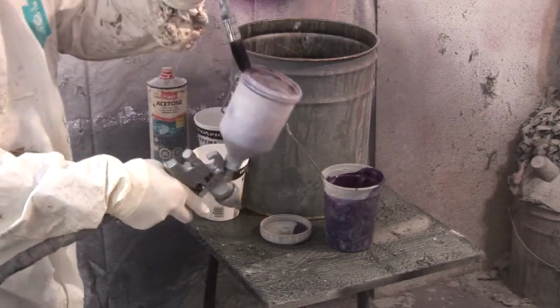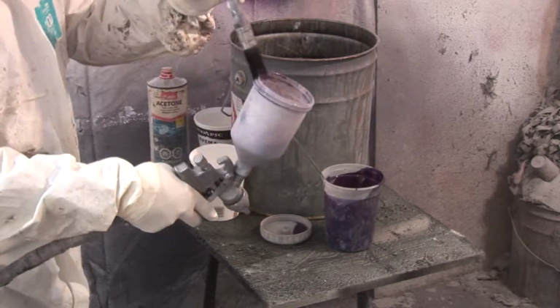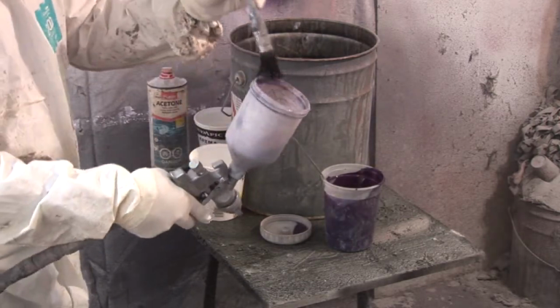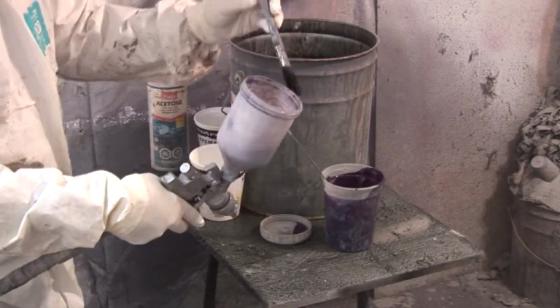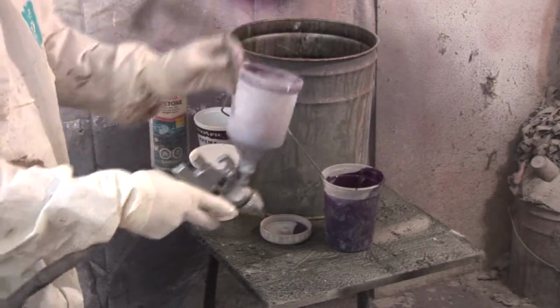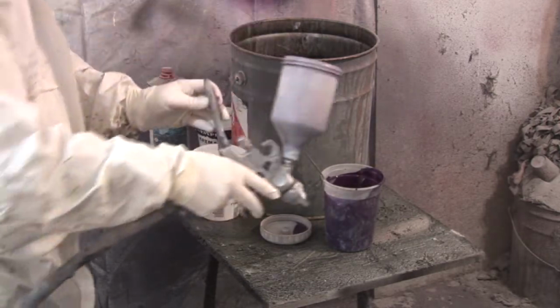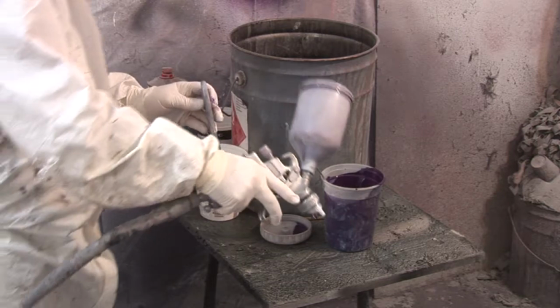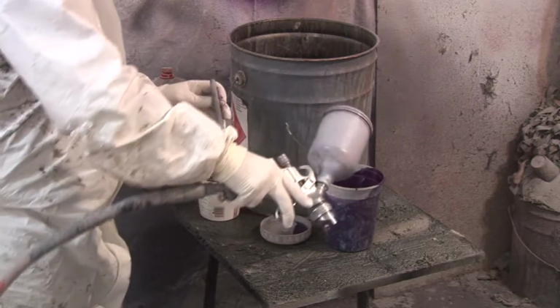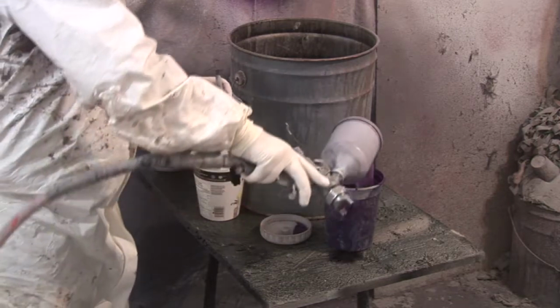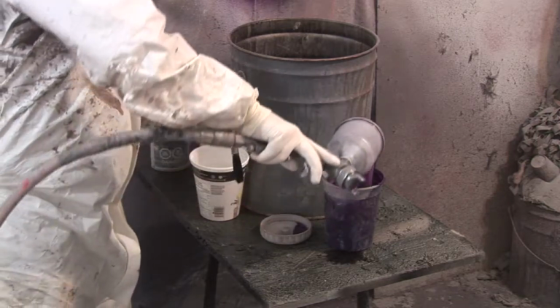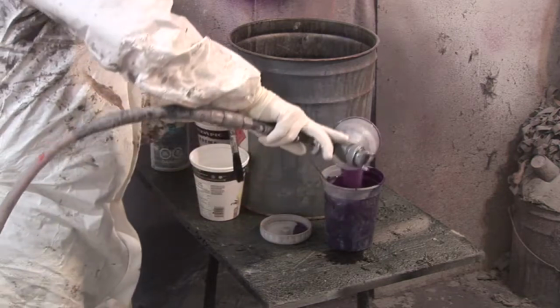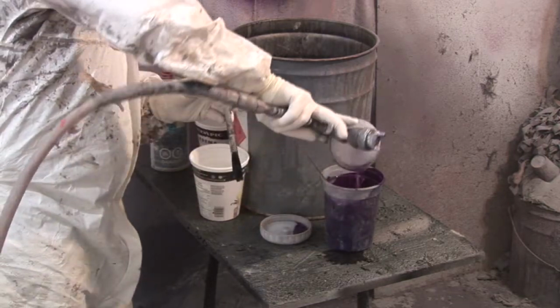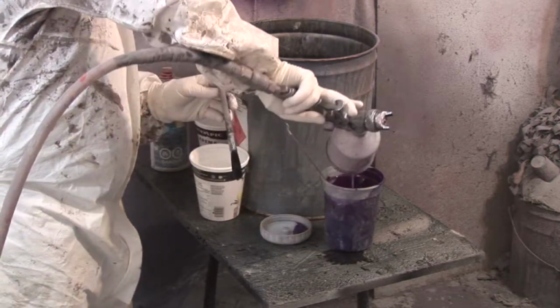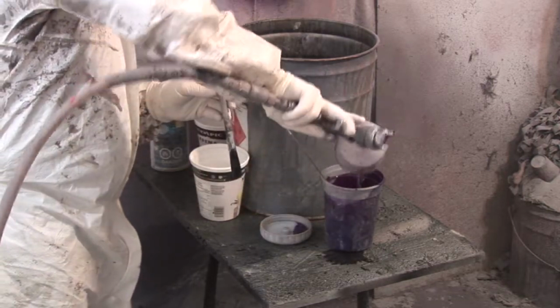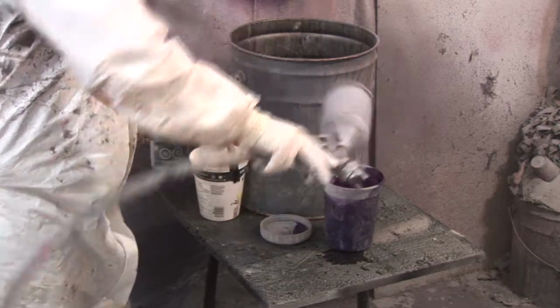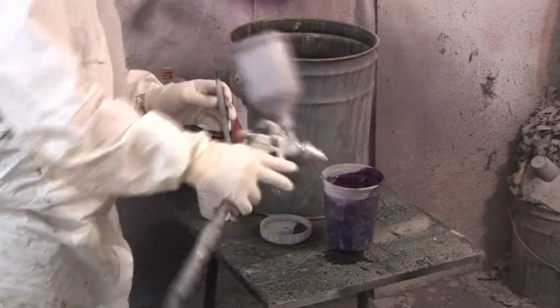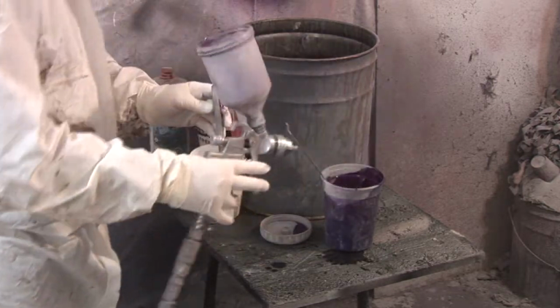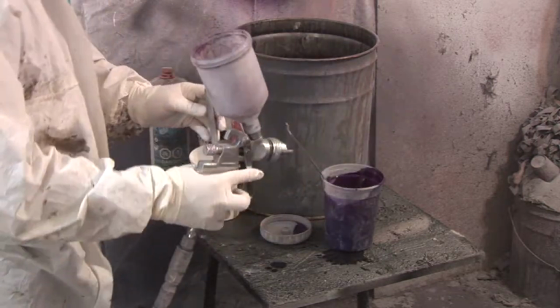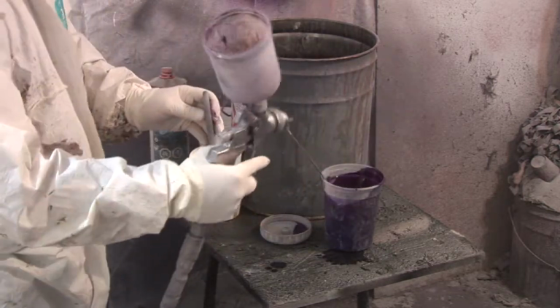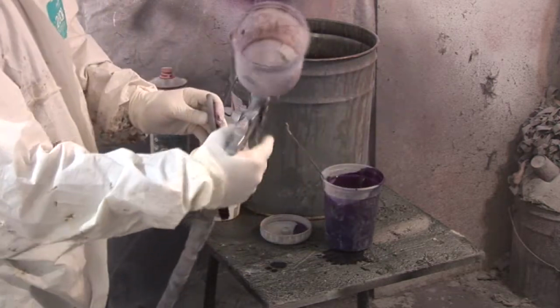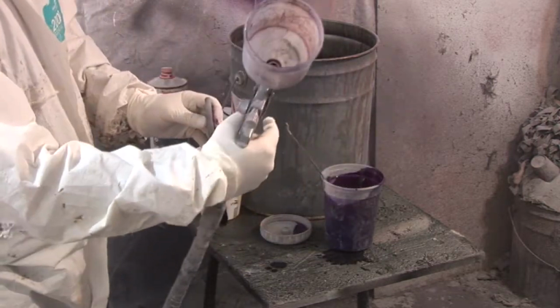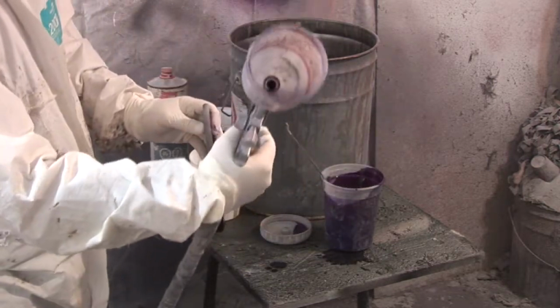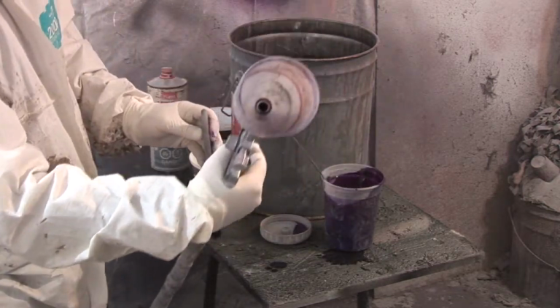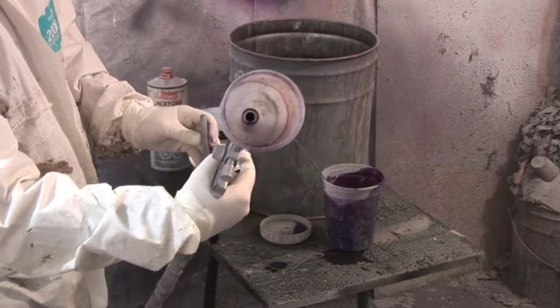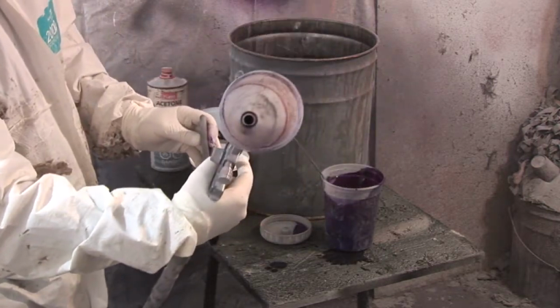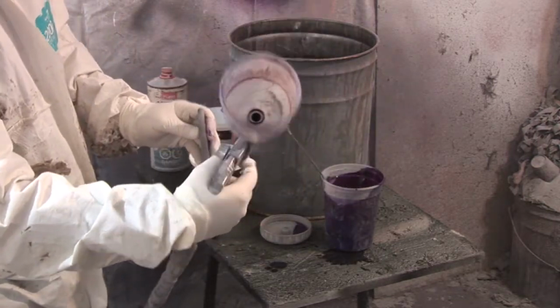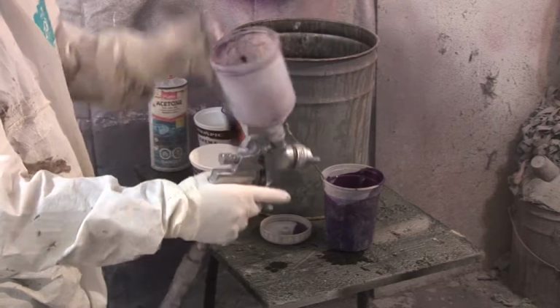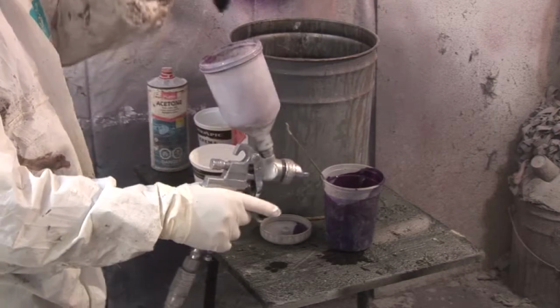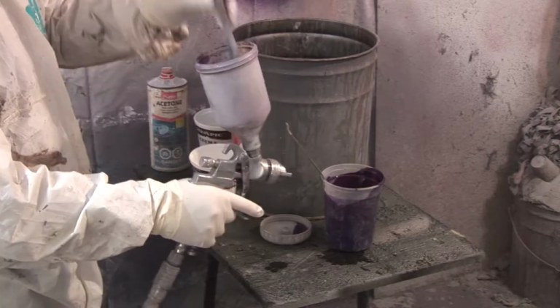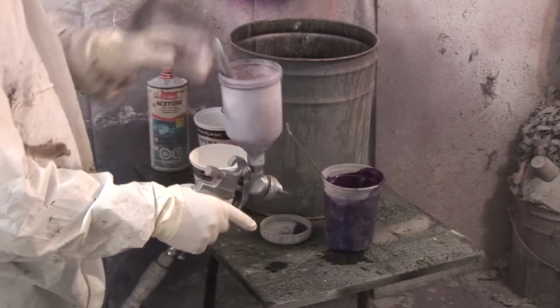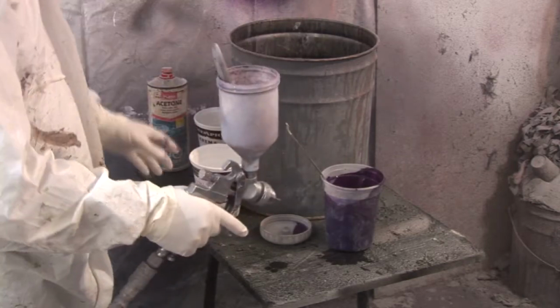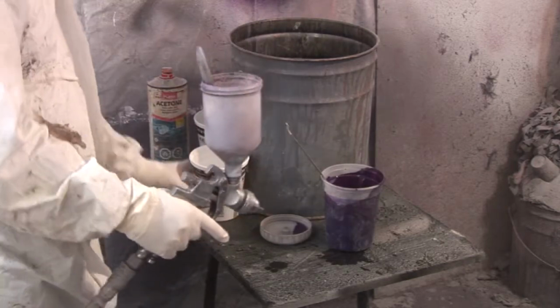We'll dump that out and run some more clean acetone inside. You can see it's pretty clean now, and we're going to go after the excess.